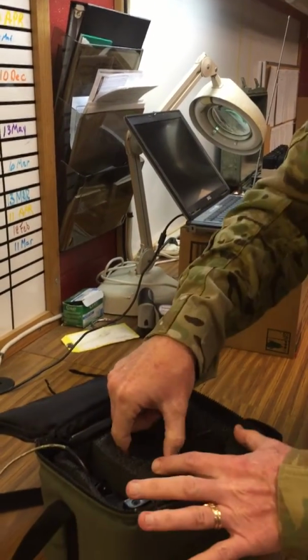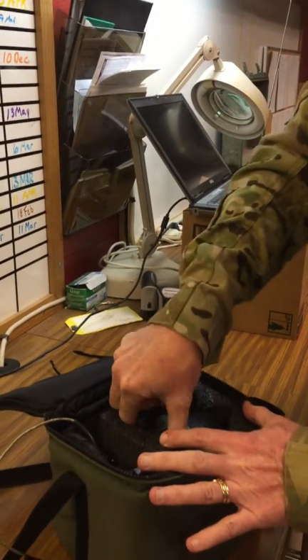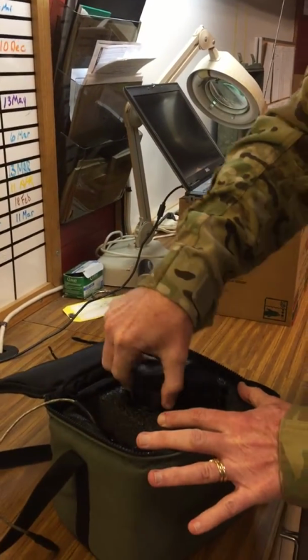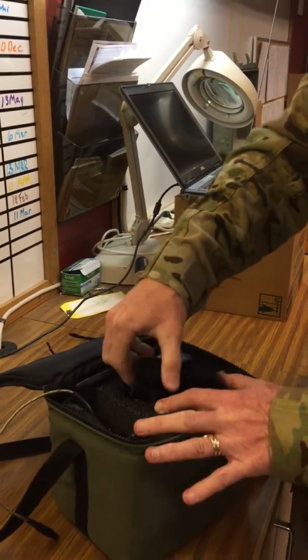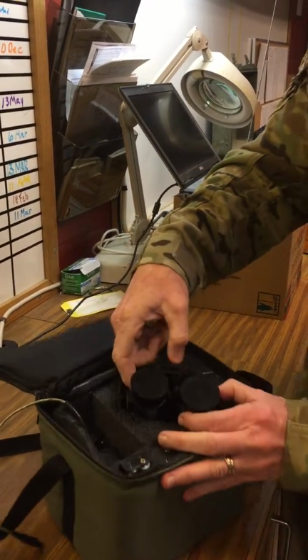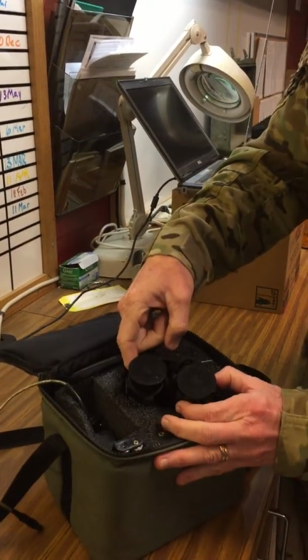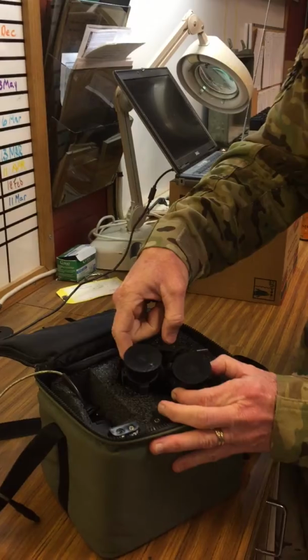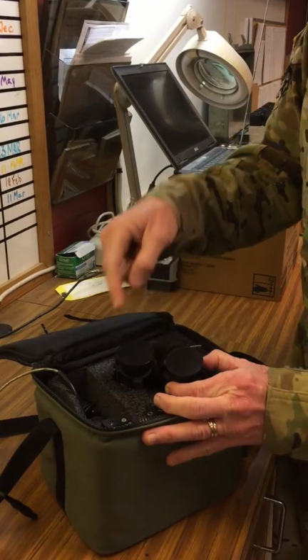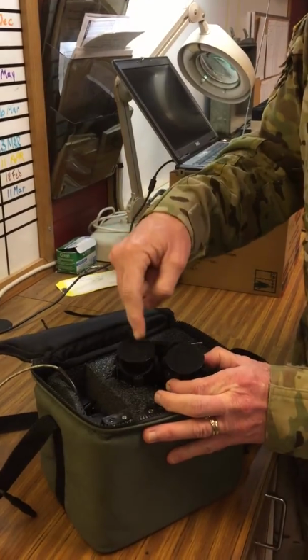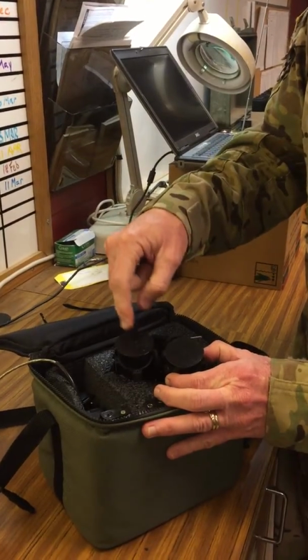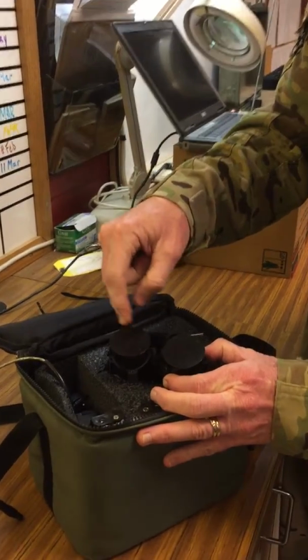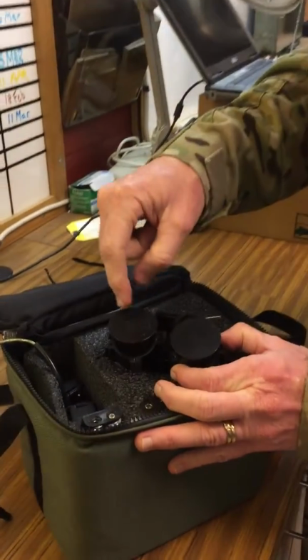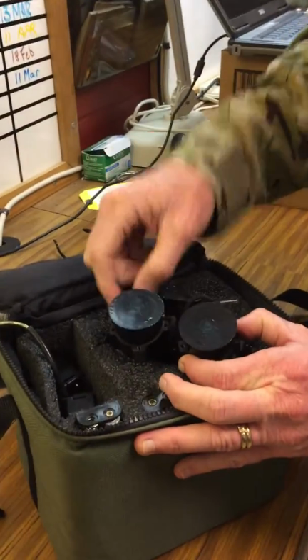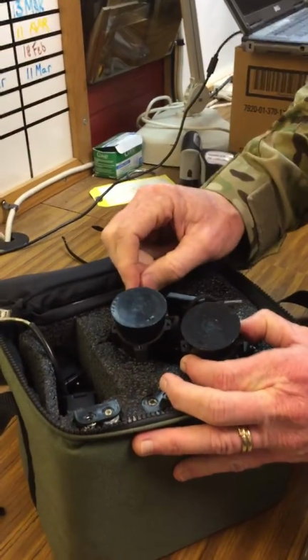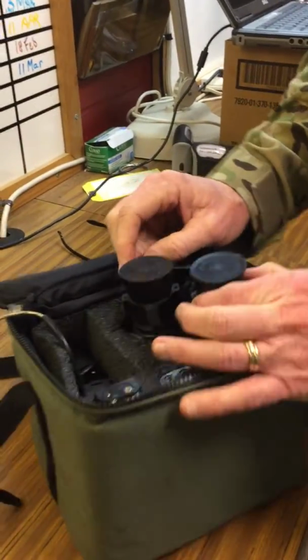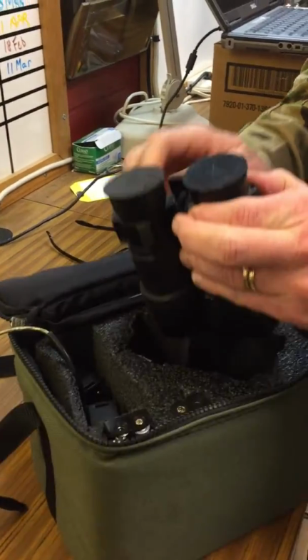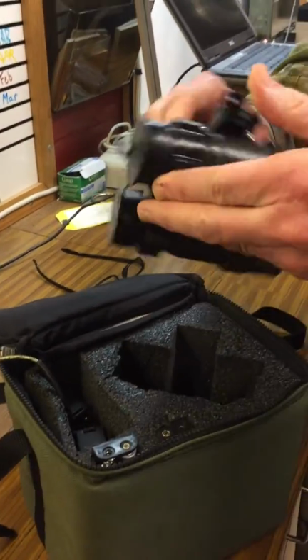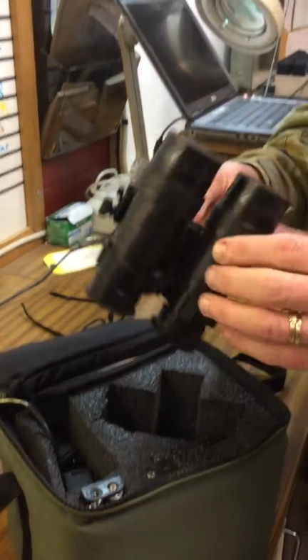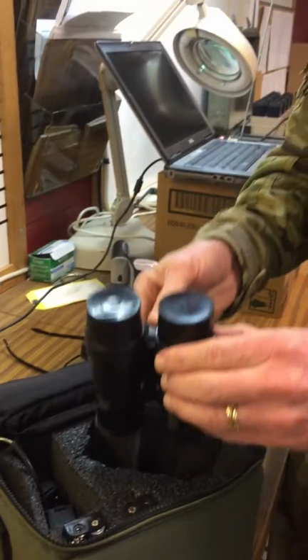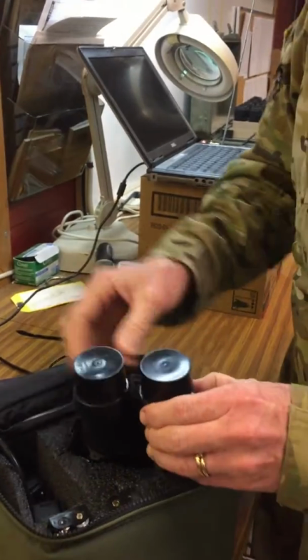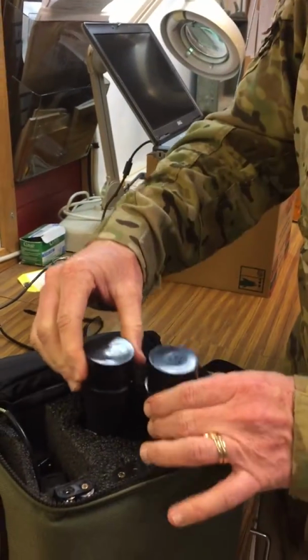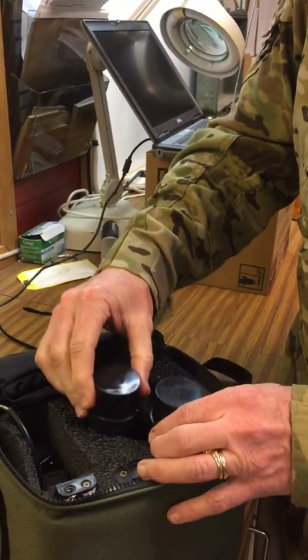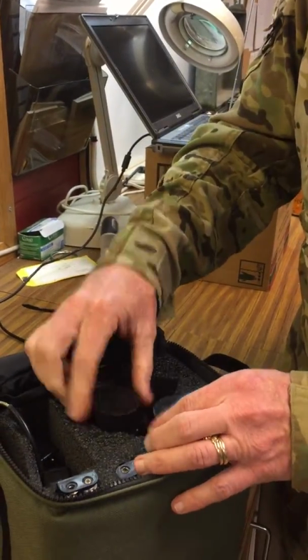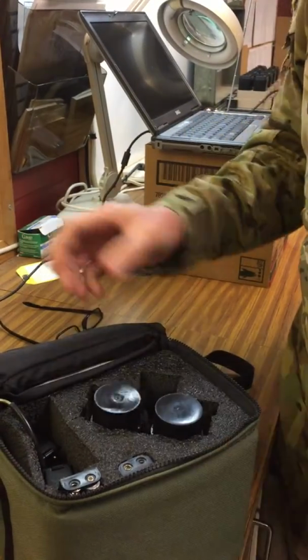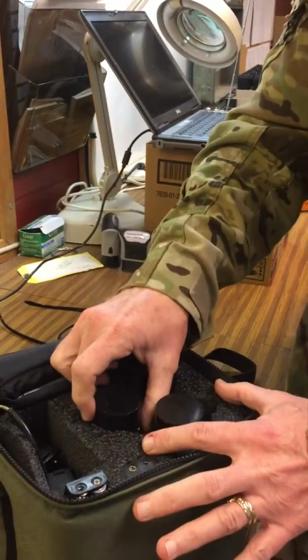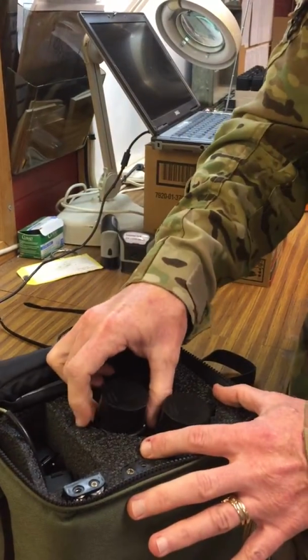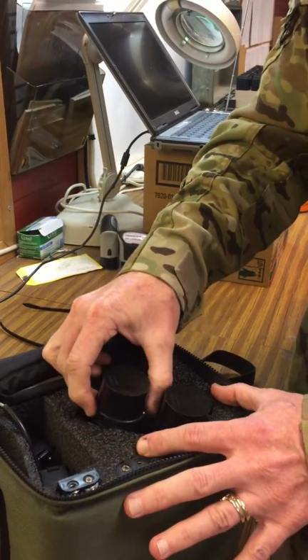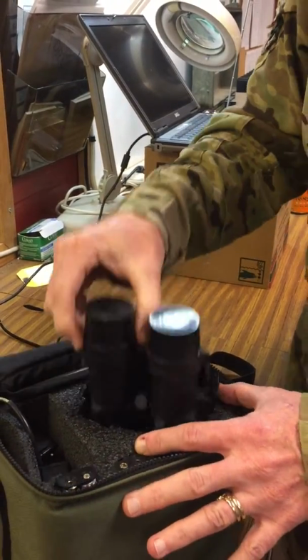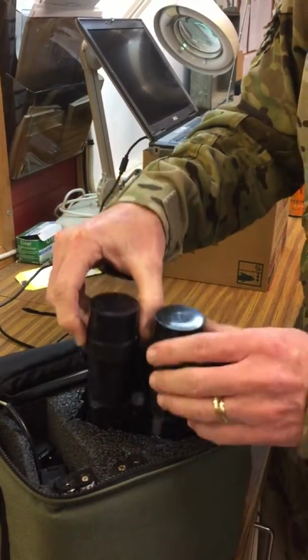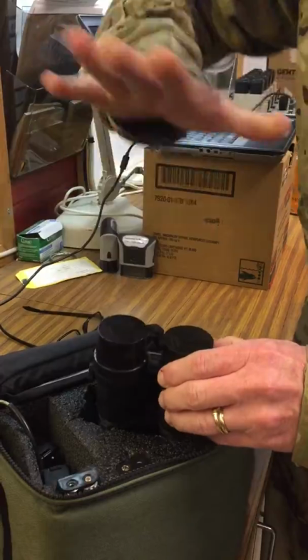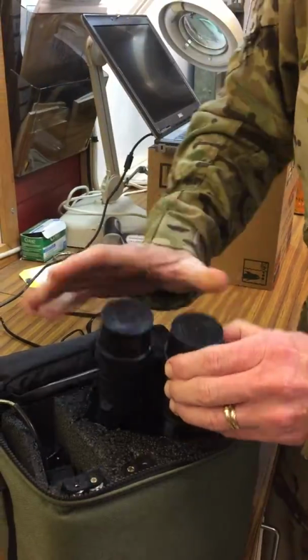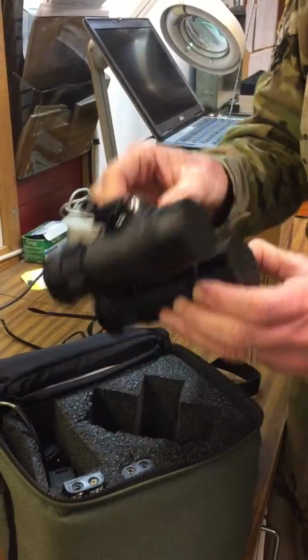The goggle itself is incorrectly installed. The objective lens is not supposed to be up. It's supposed to be the eyepiece up, and they should go in nice and smooth — you shouldn't have to force them in.